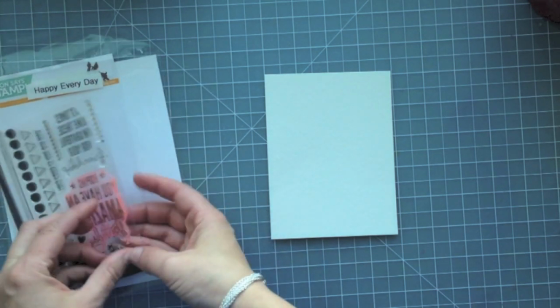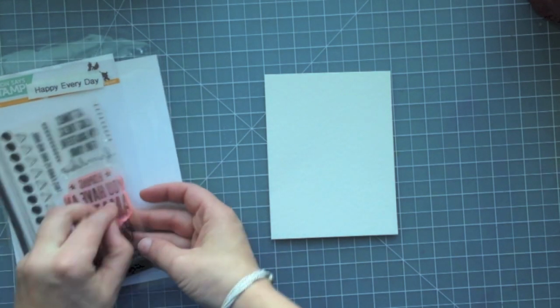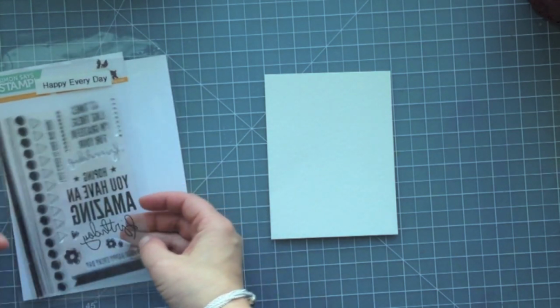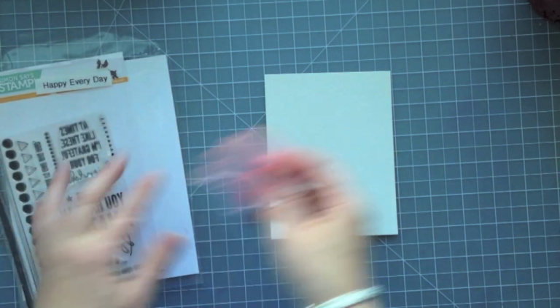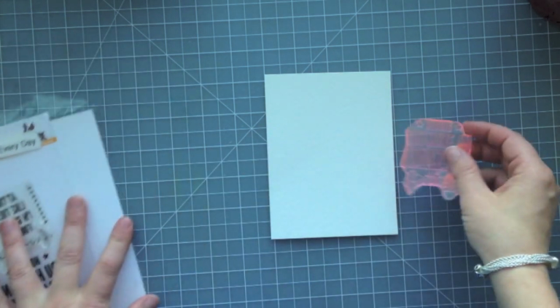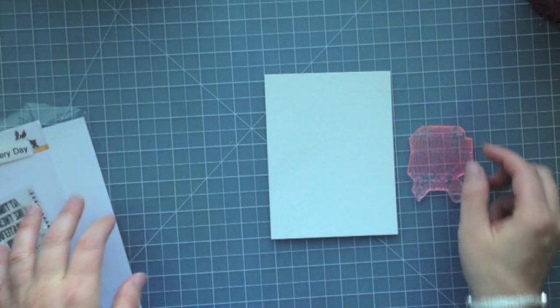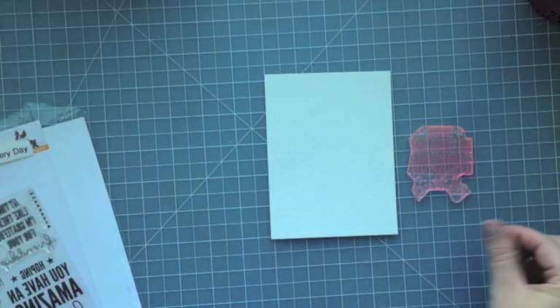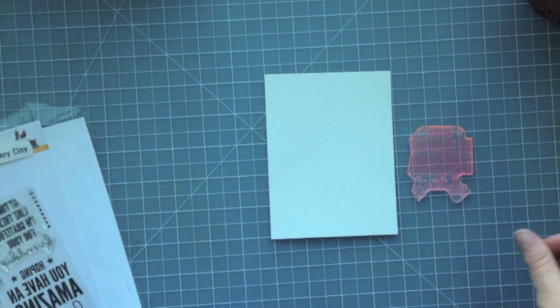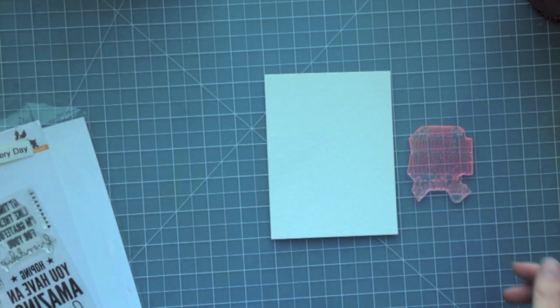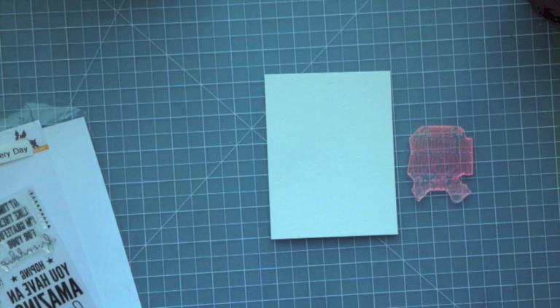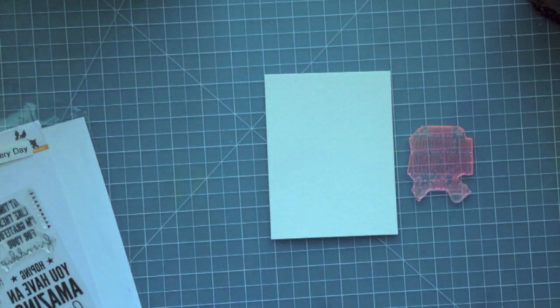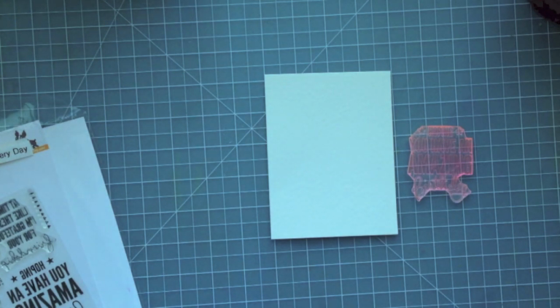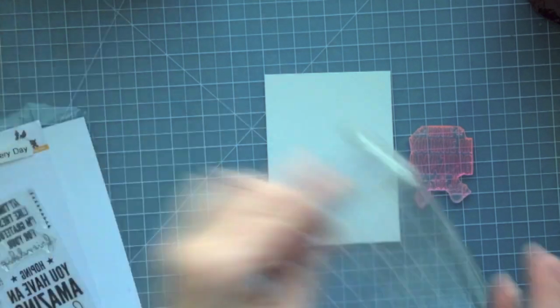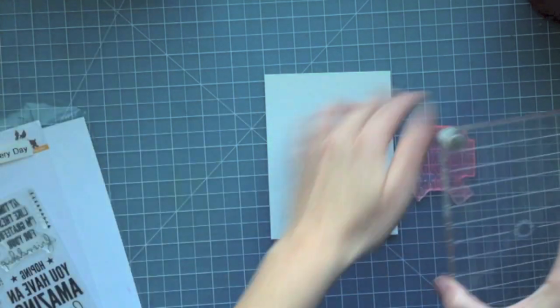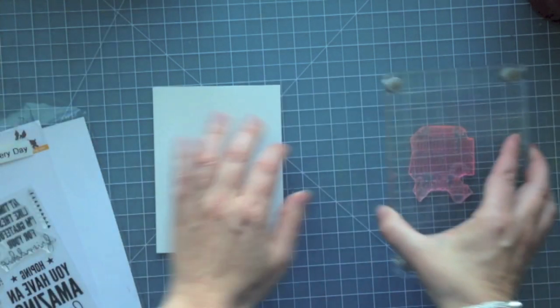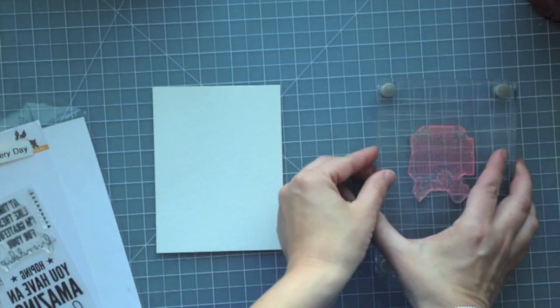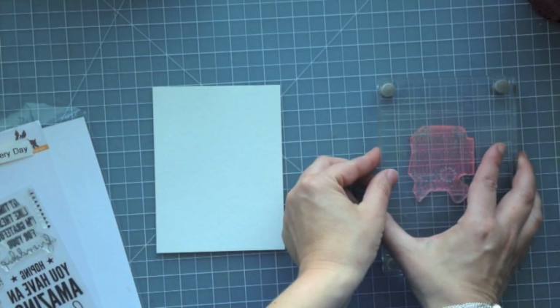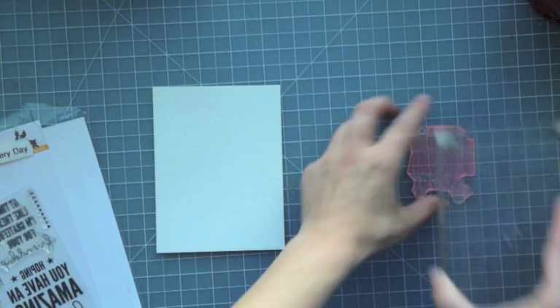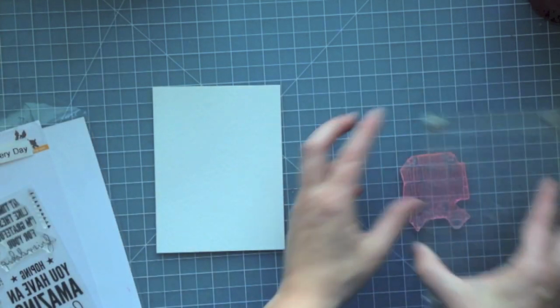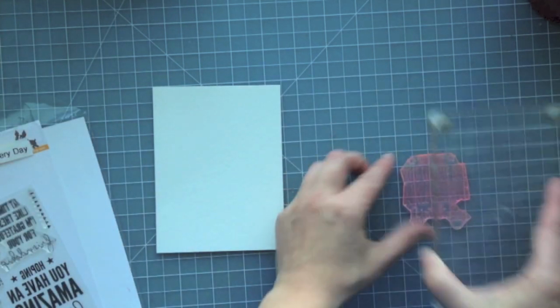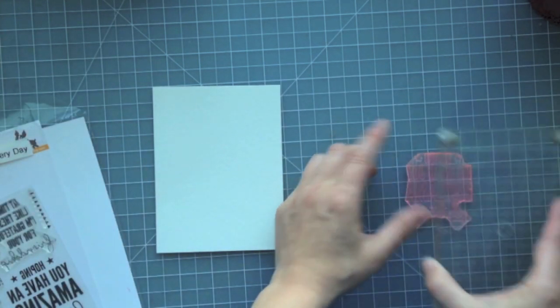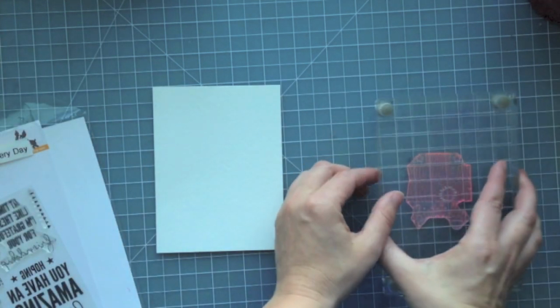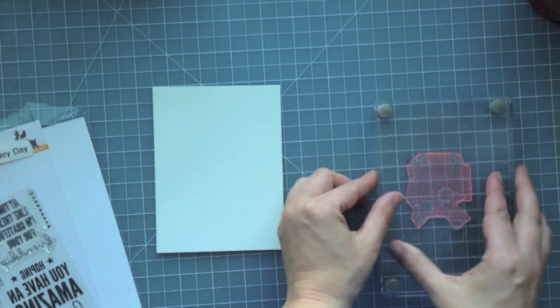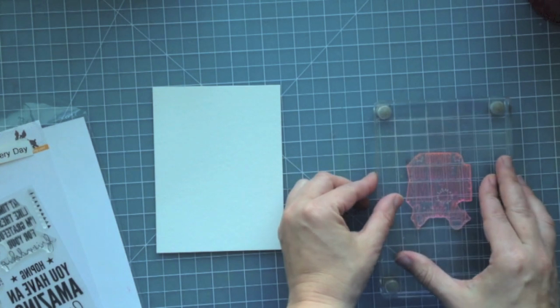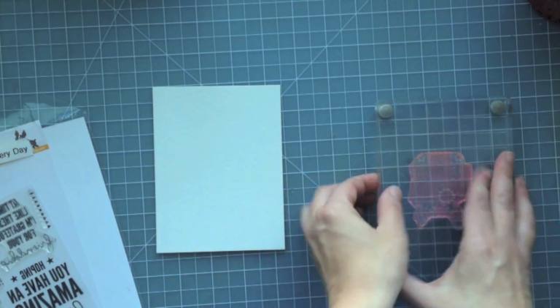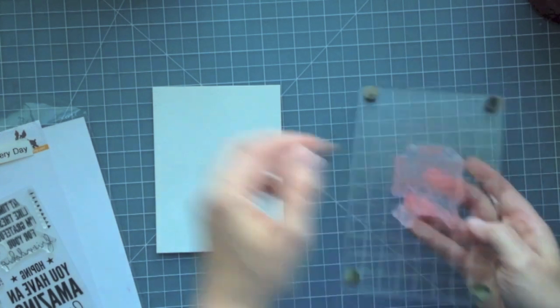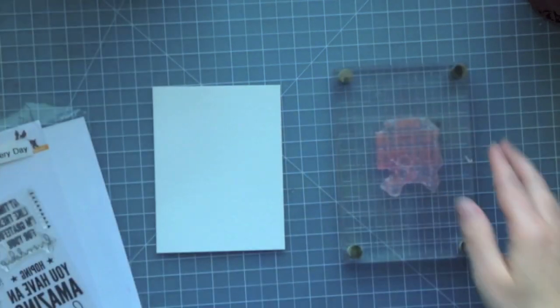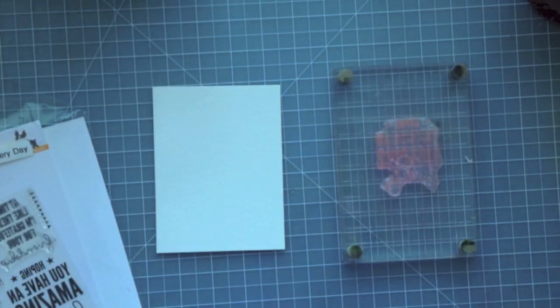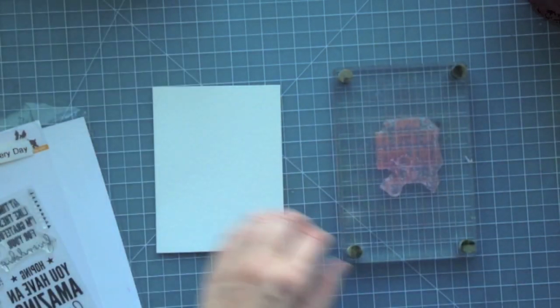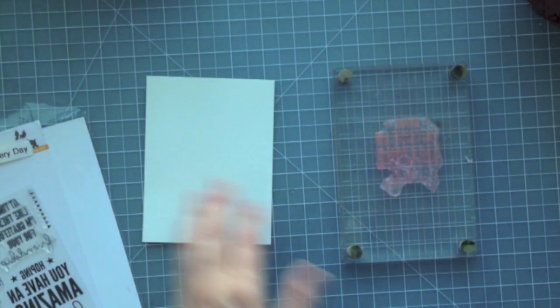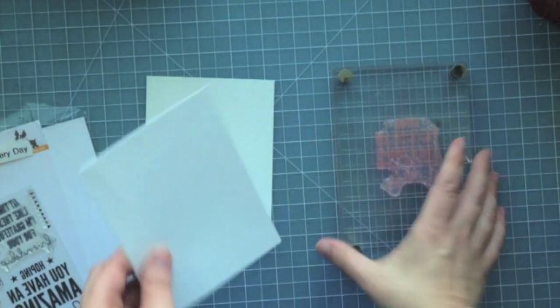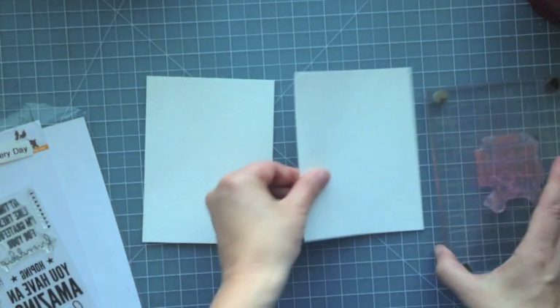These are the two that I'm making for today's video, and the other cards I made using other watercolor mediums I'll make in separate videos. So I'm going to mount this stamp onto my Martha Stewart footed press.